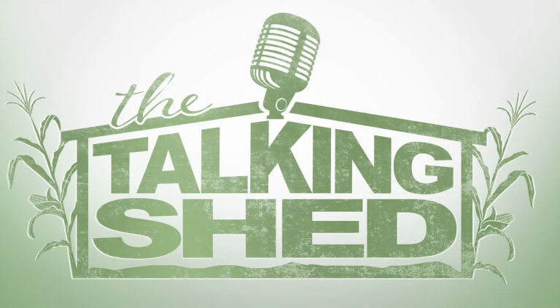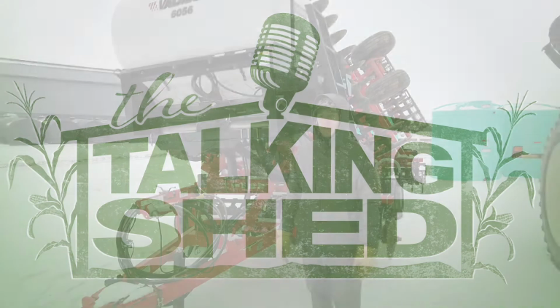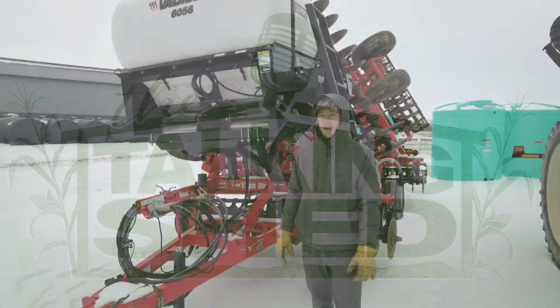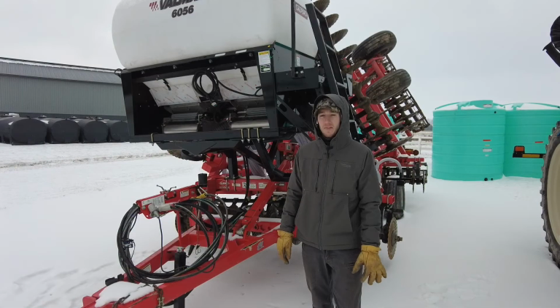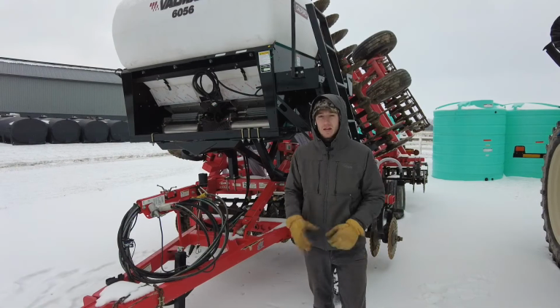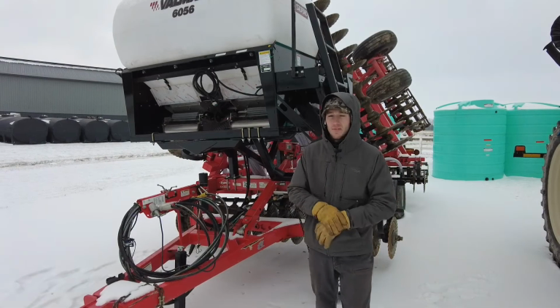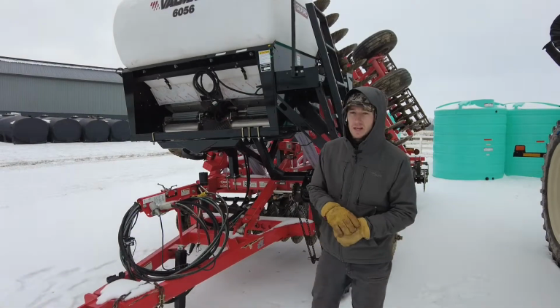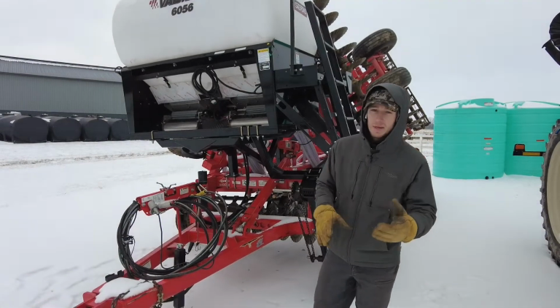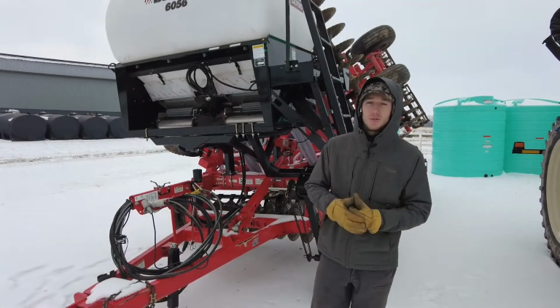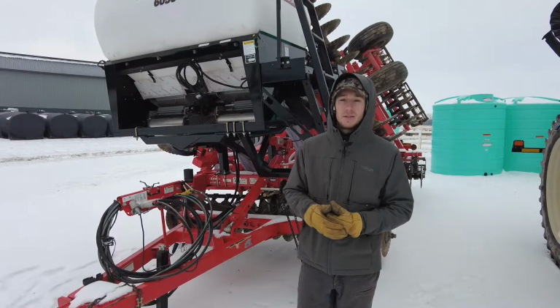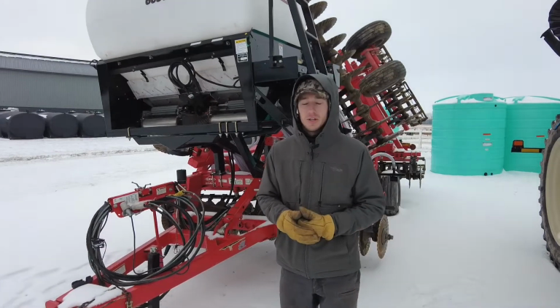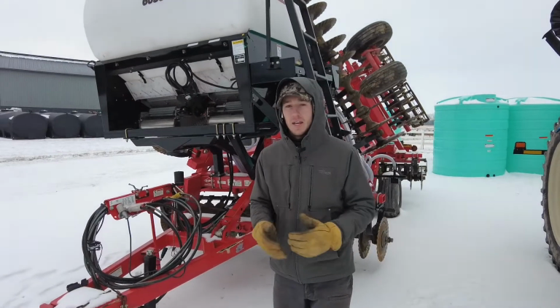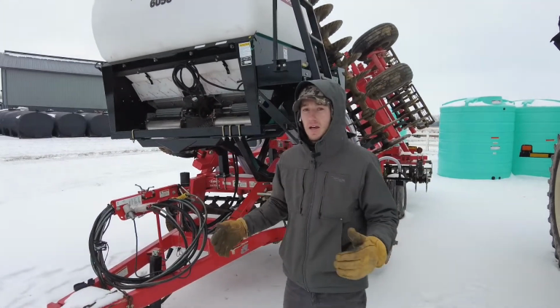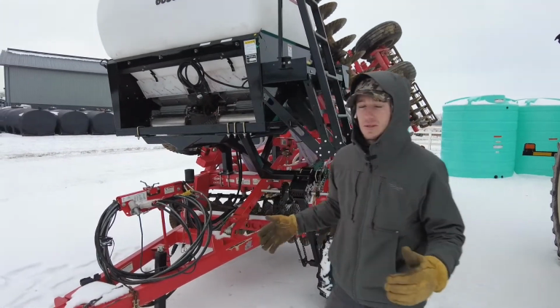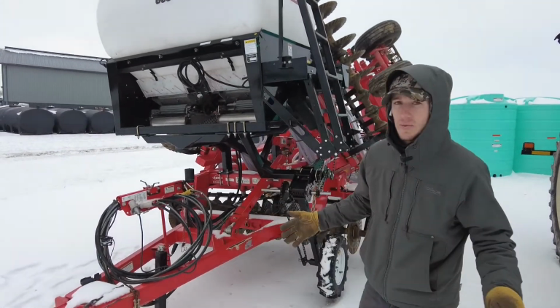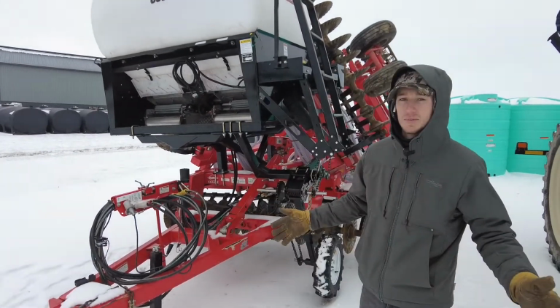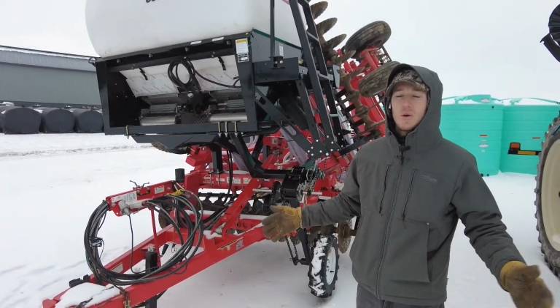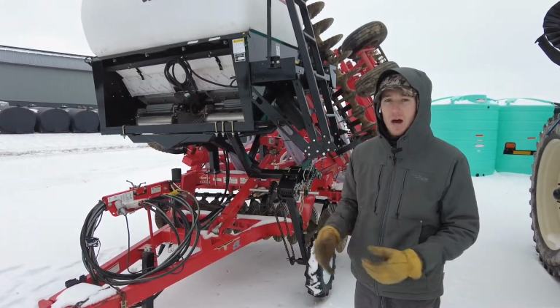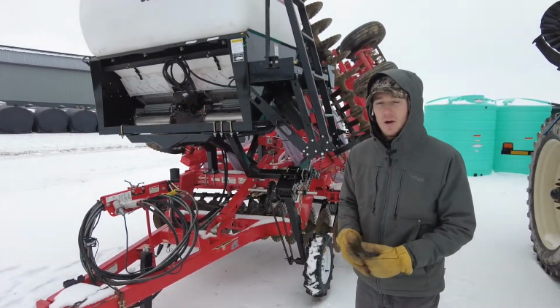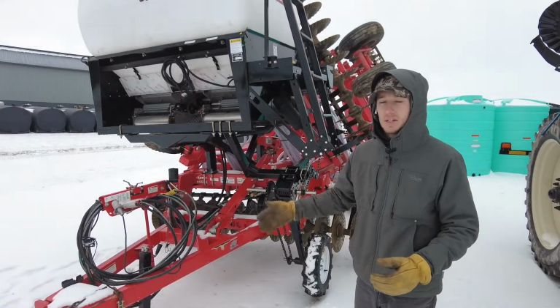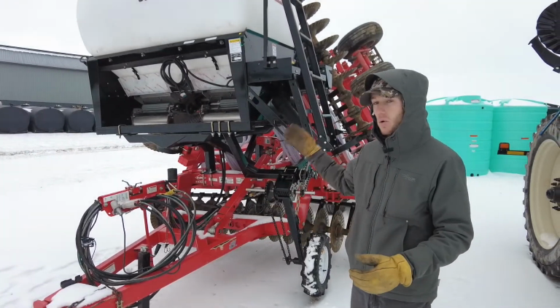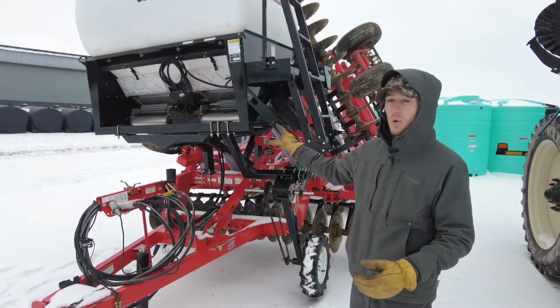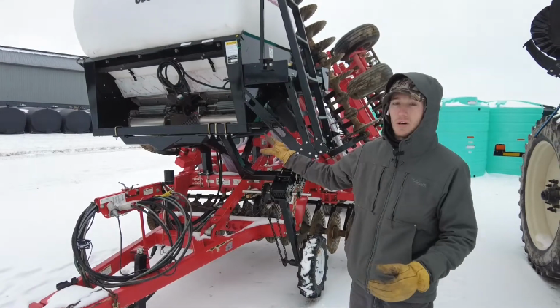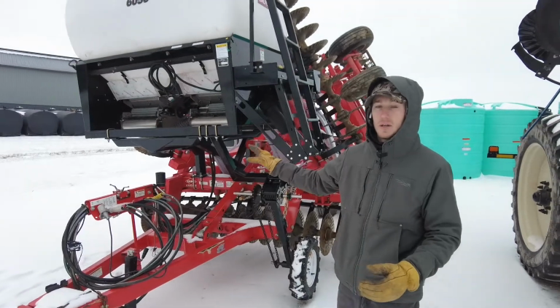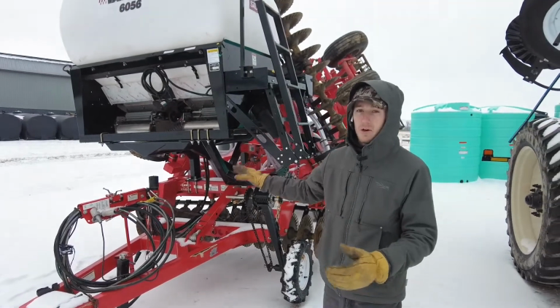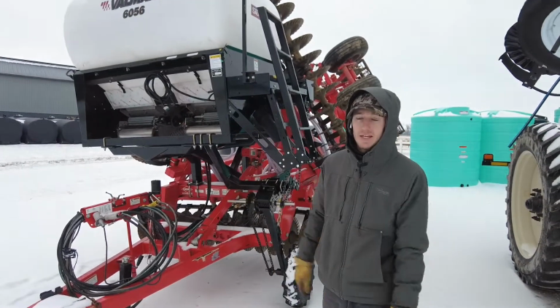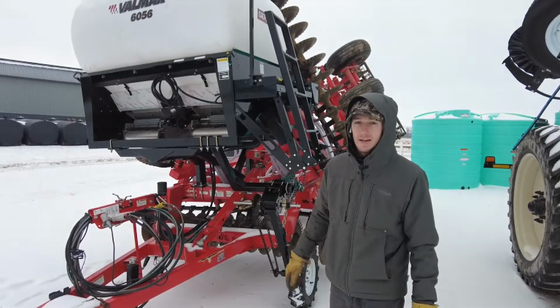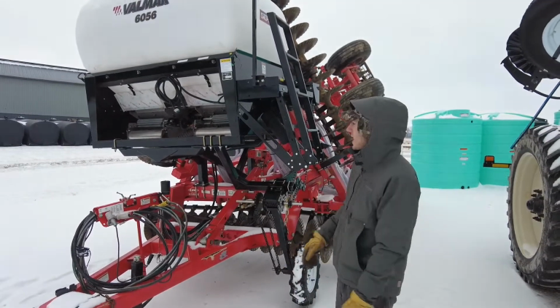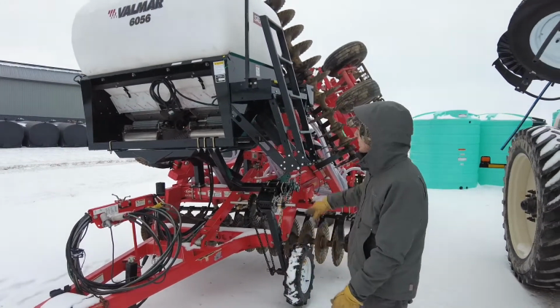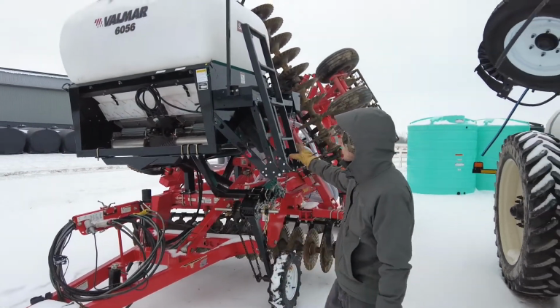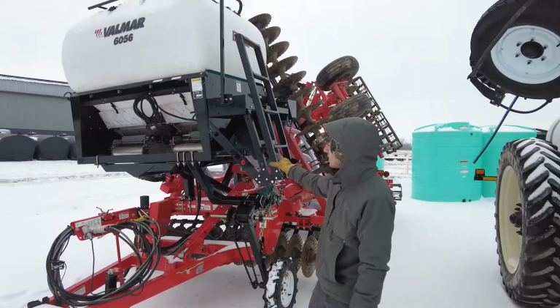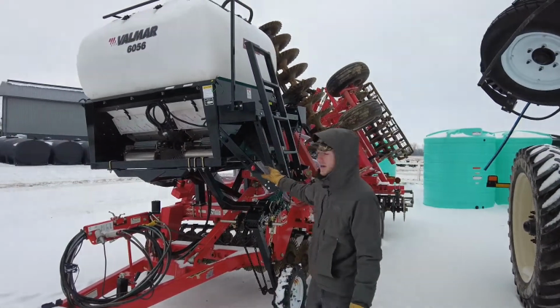Hey guys, Adam Fennig here with Fennig Equipment. You're tuned into the Talking Shed. As you can see, we've got some snow here in Ohio, but we're always working on cover crop seeding, and that's what we've got right here.